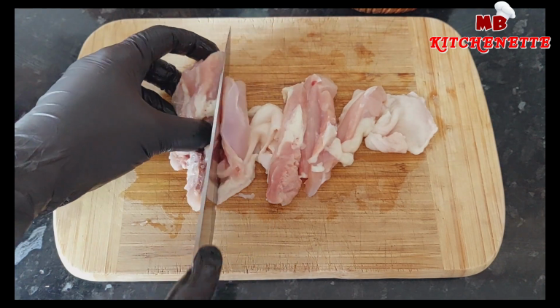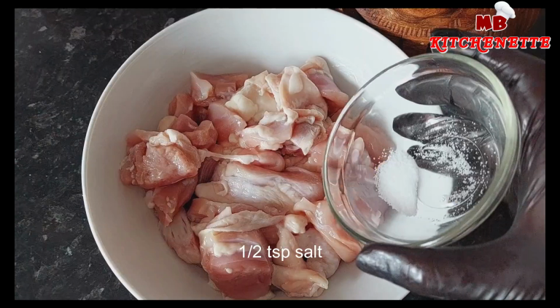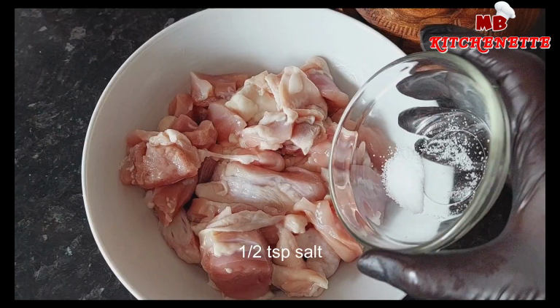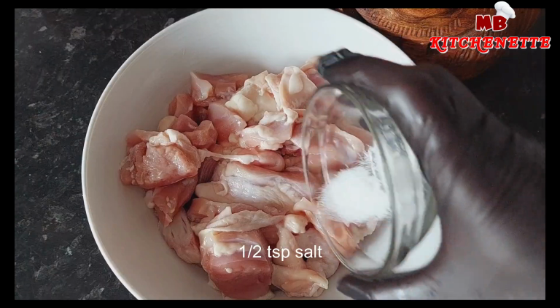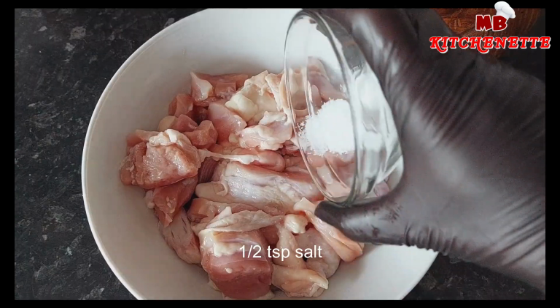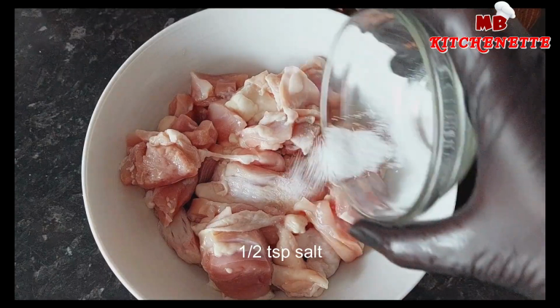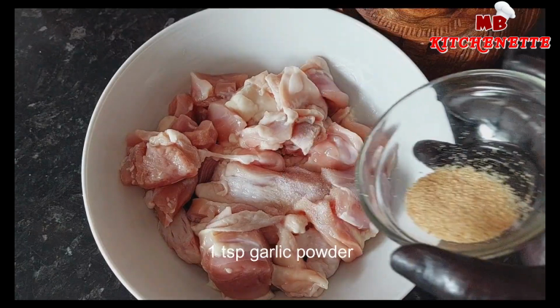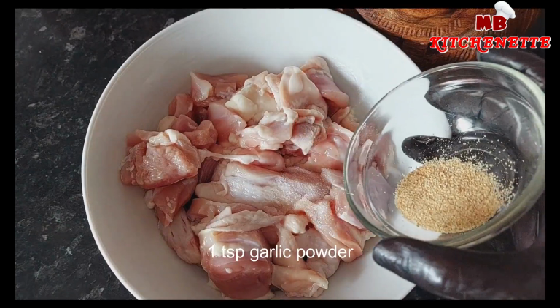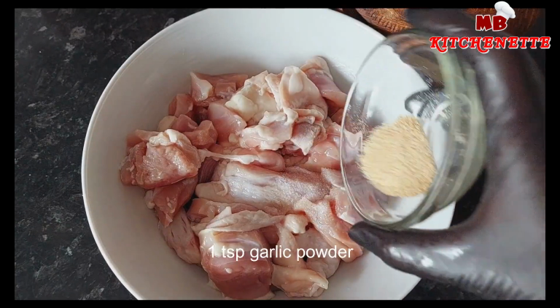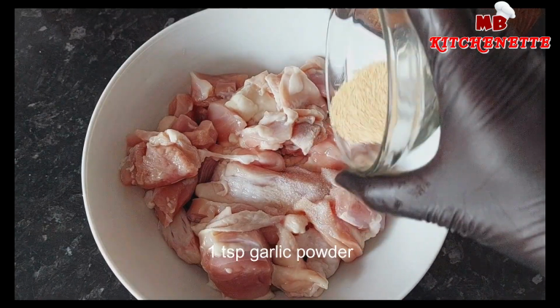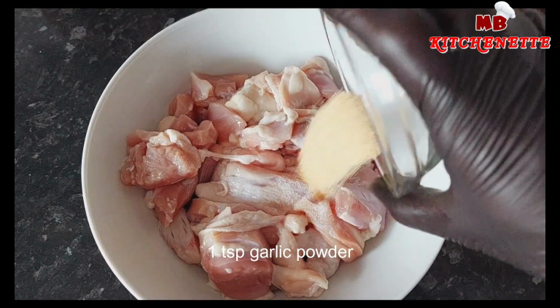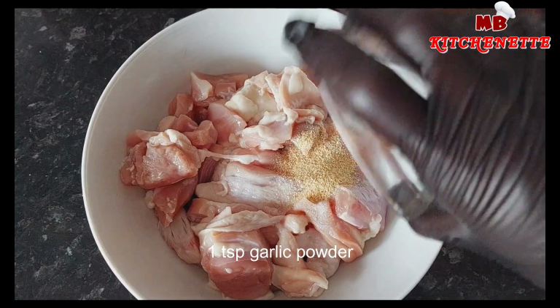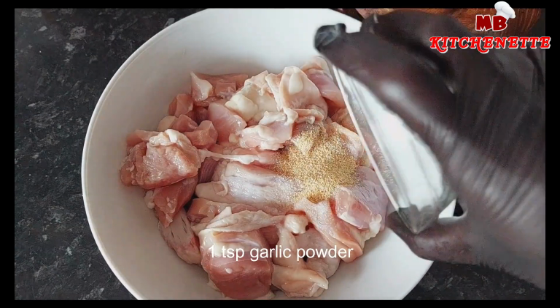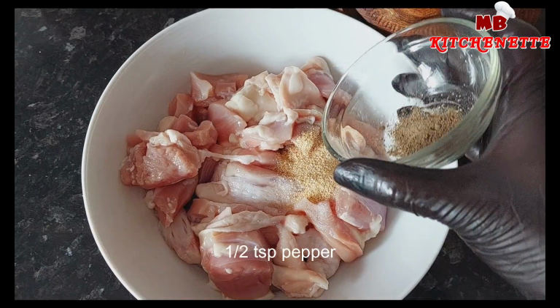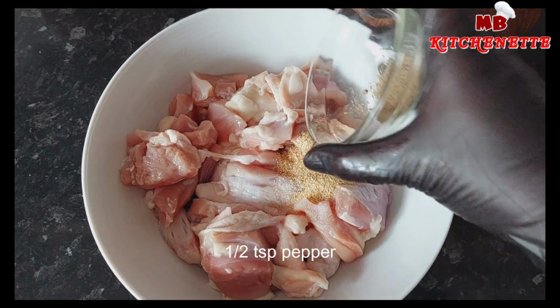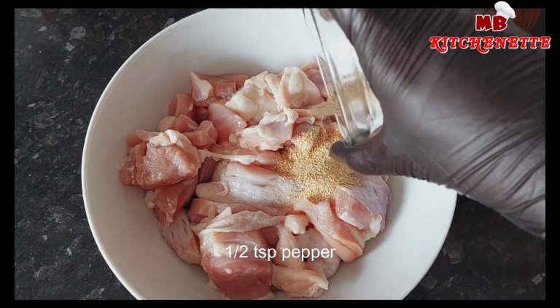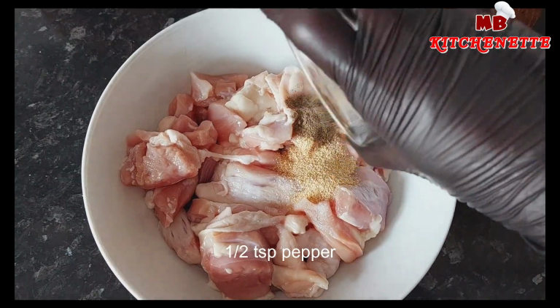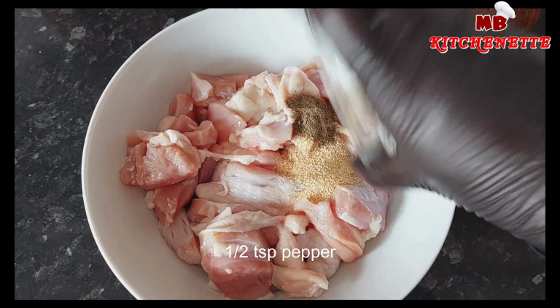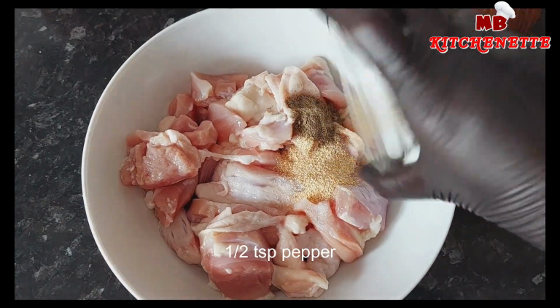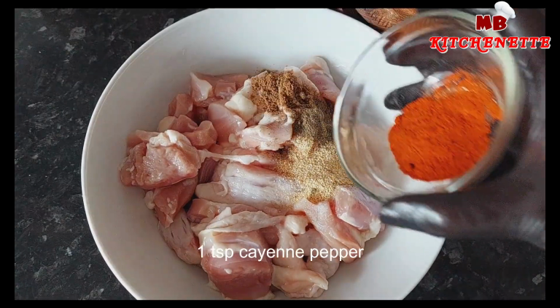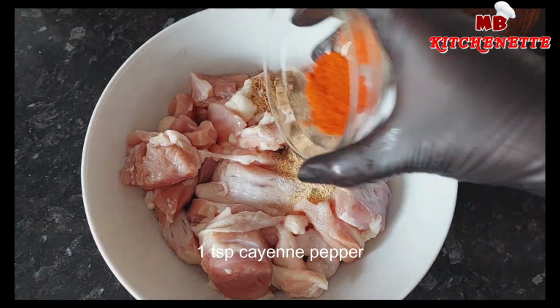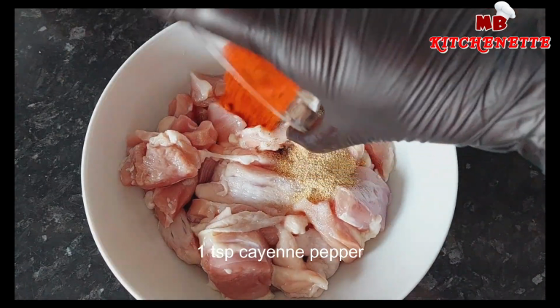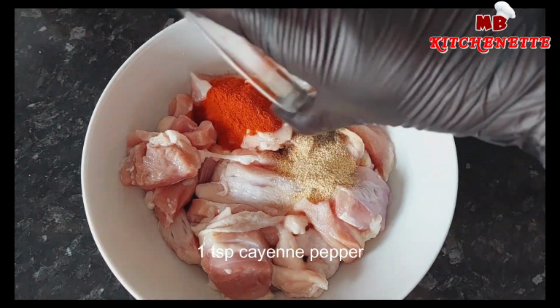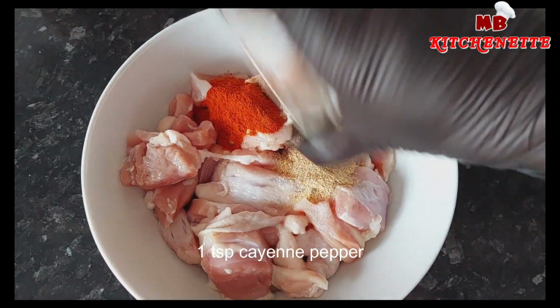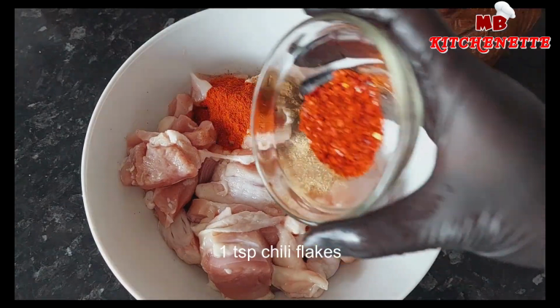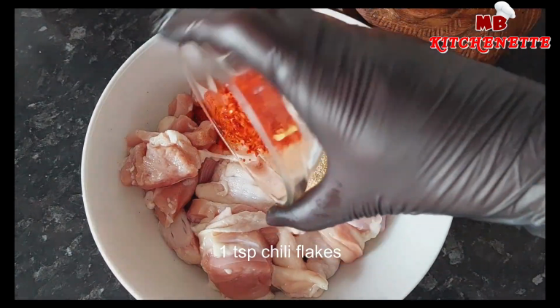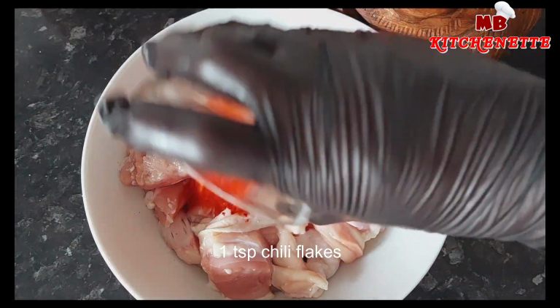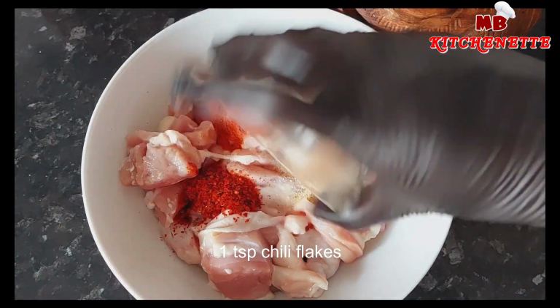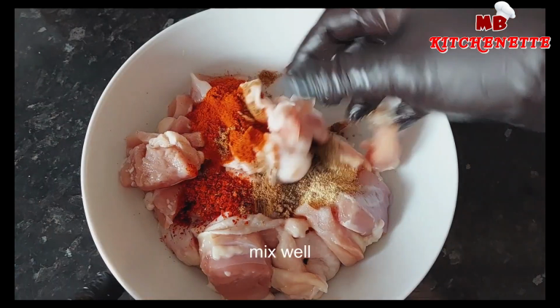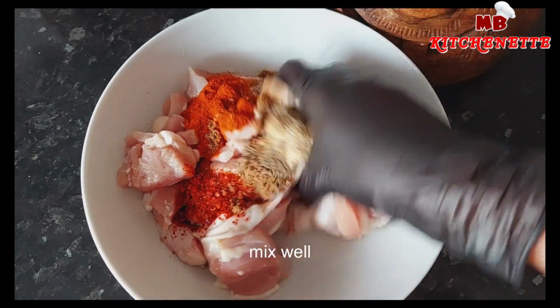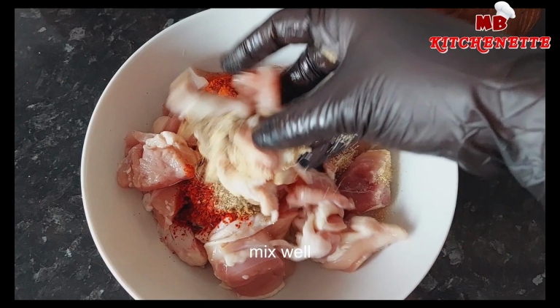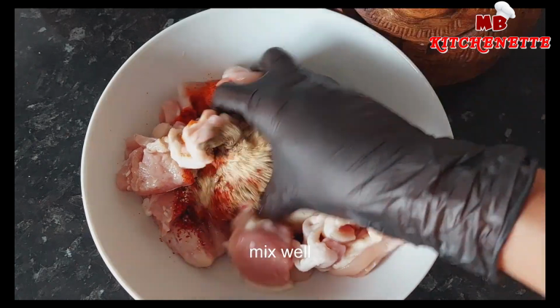To begin, we marinate the chicken with salt, garlic powder, cayenne pepper, and chili flakes. Let it marinate for four hours in the refrigerator, or overnight if you have the time.